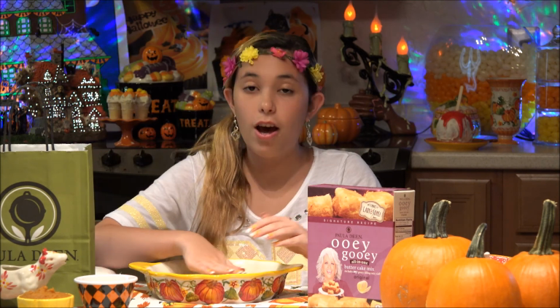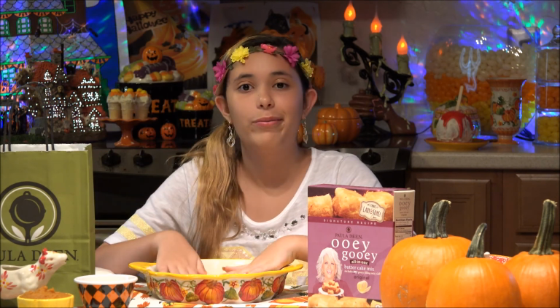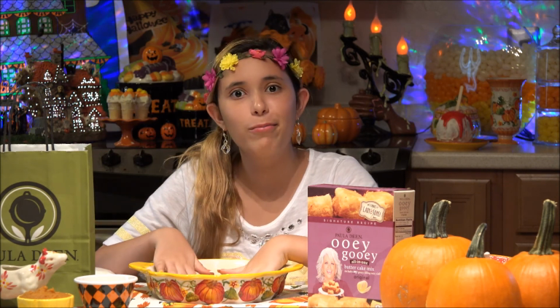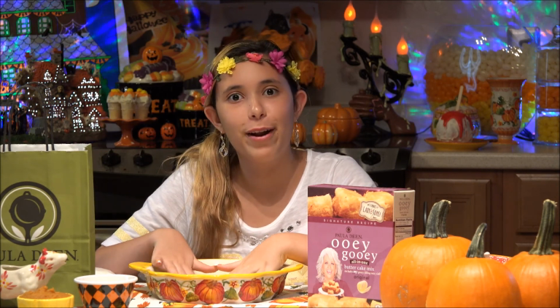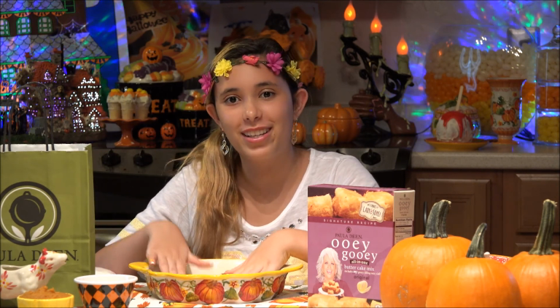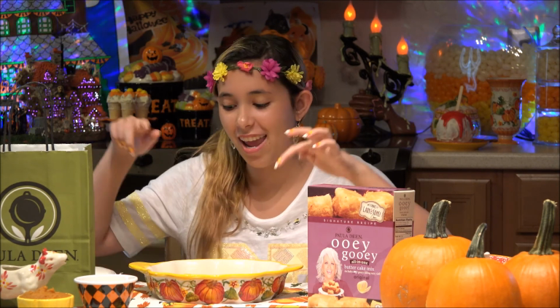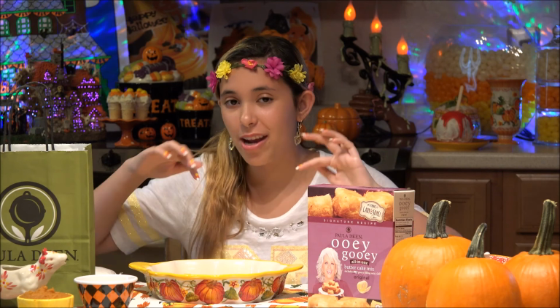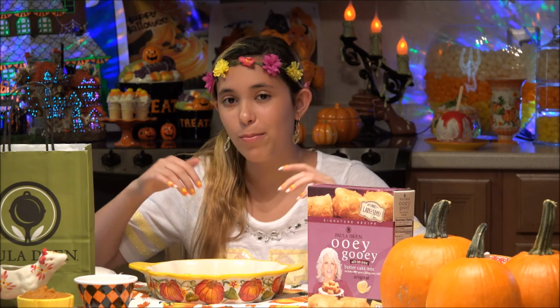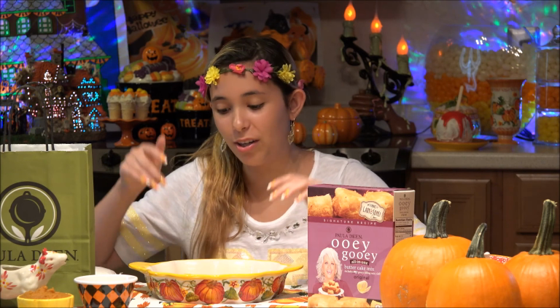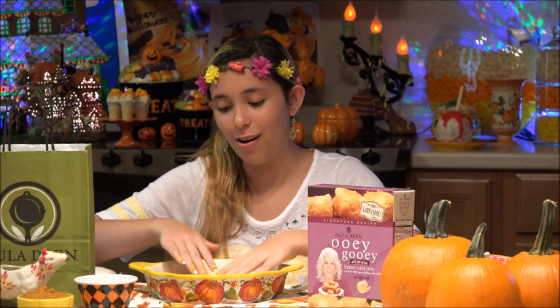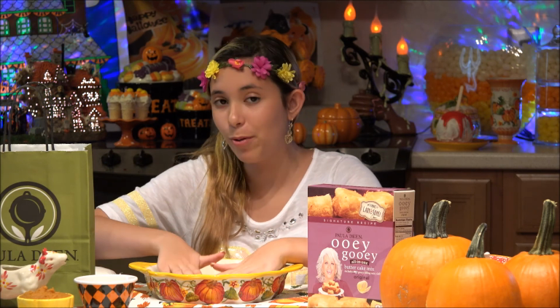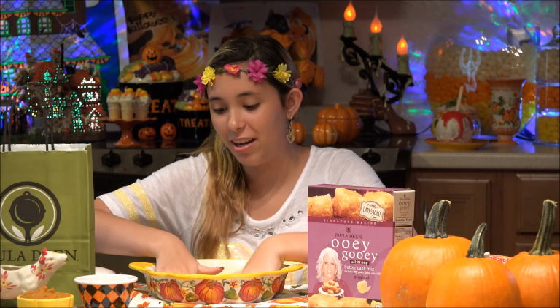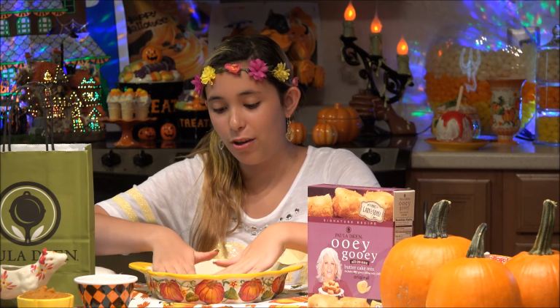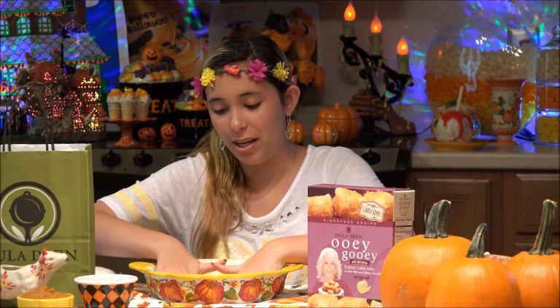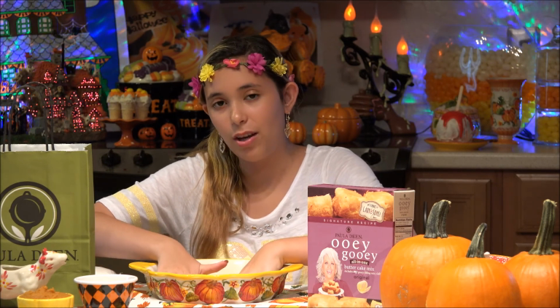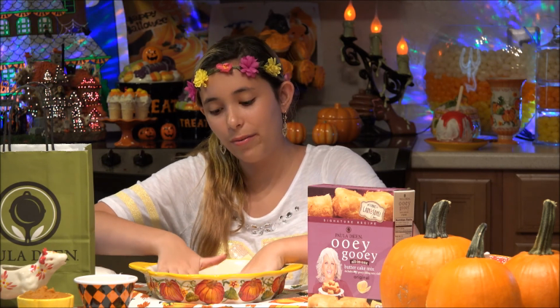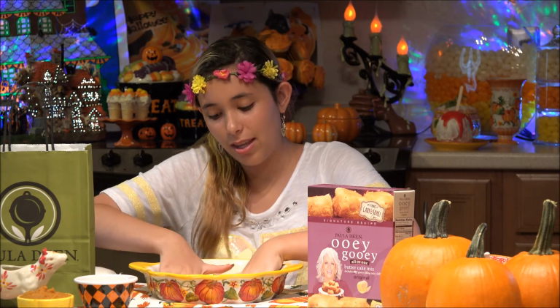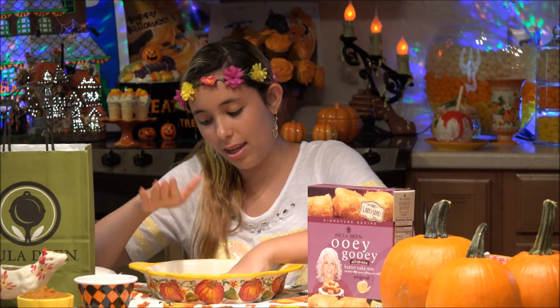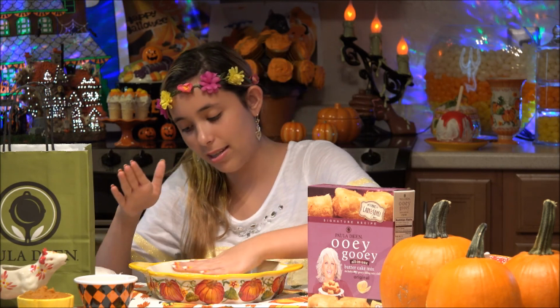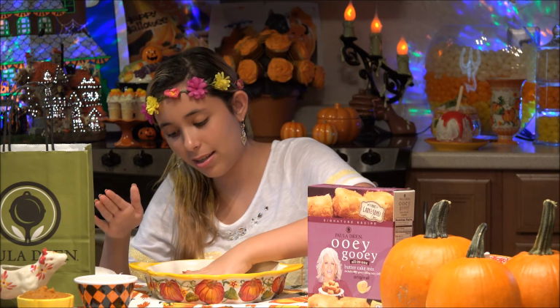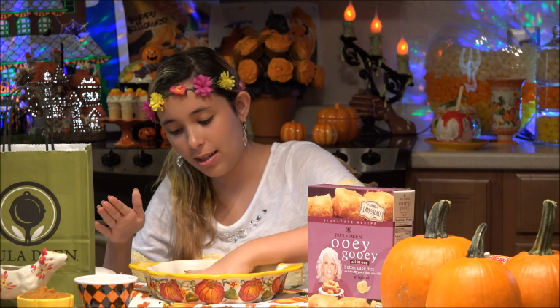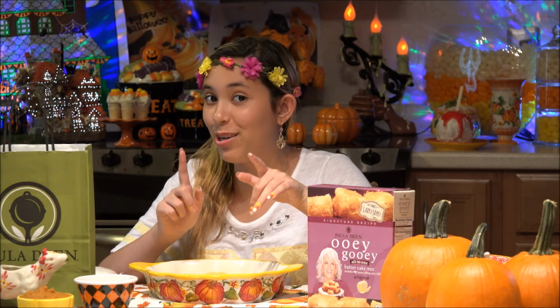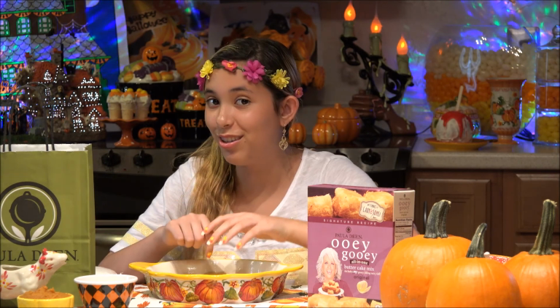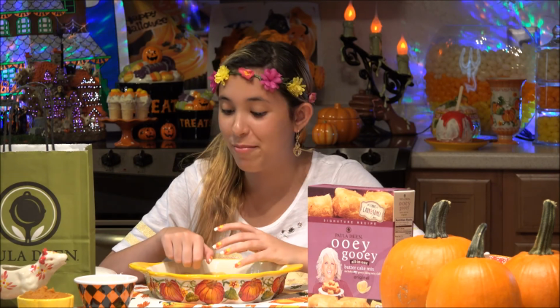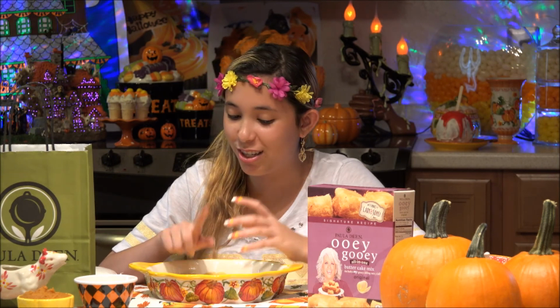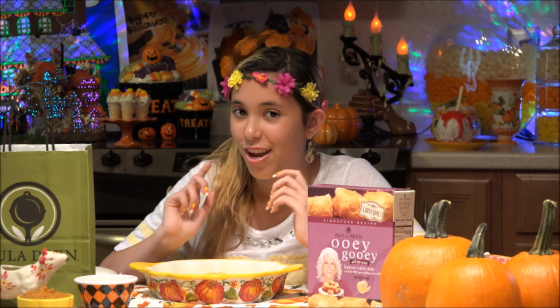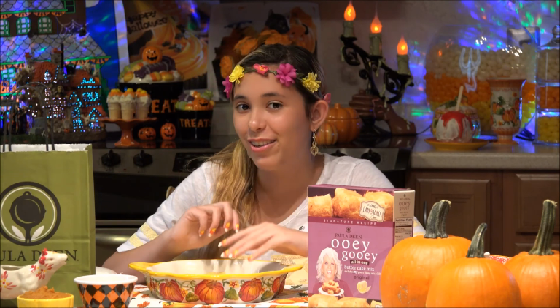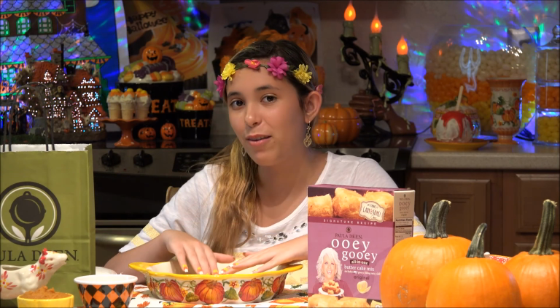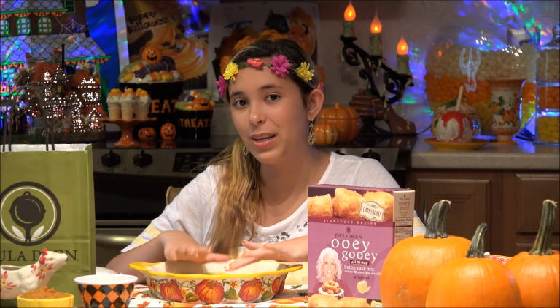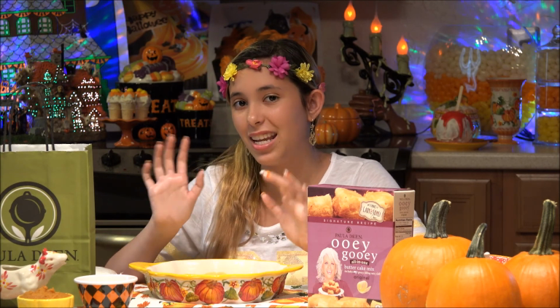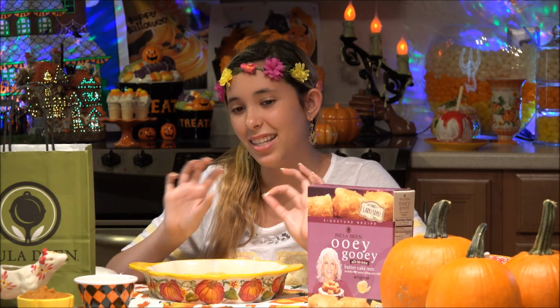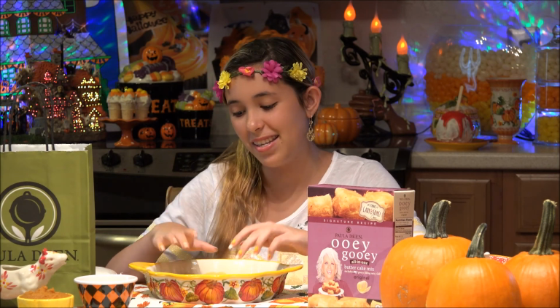Now I remember what I was going to say — make sure to butter or spray your pan so nothing sticks. When you're using Temptations, you don't have to because it is non-stick.